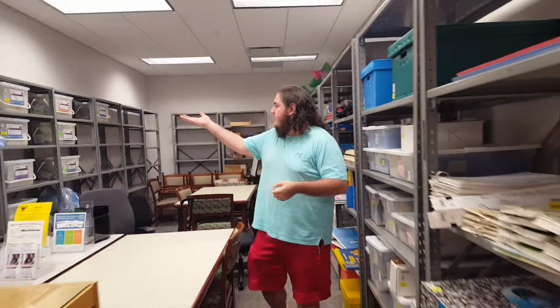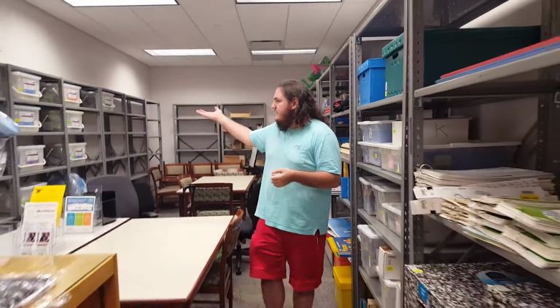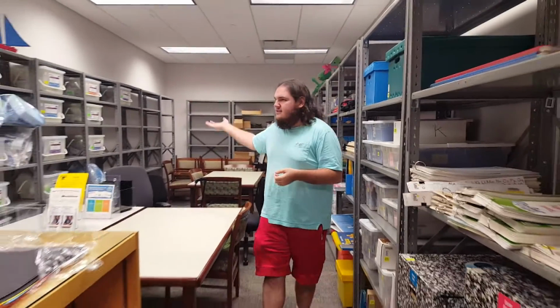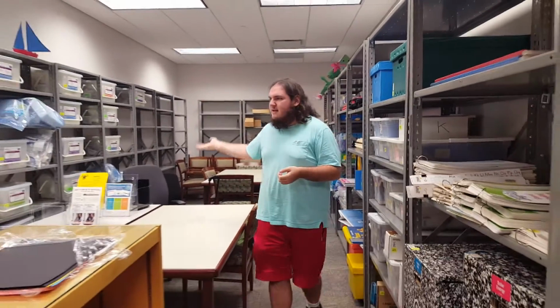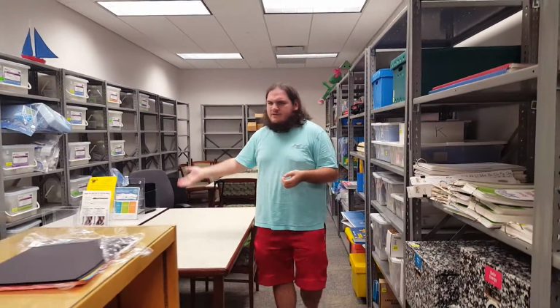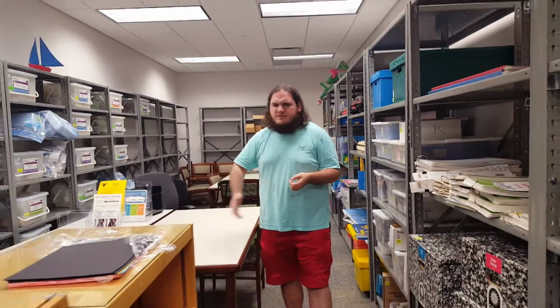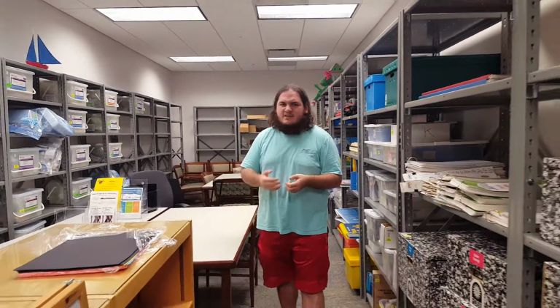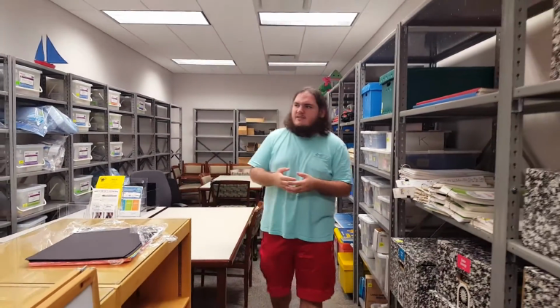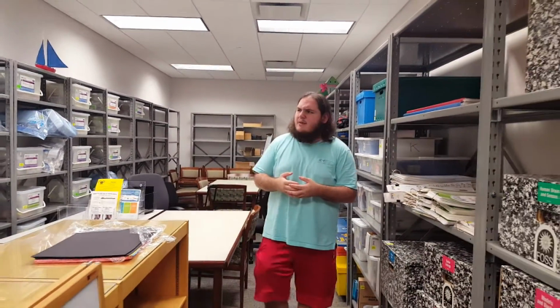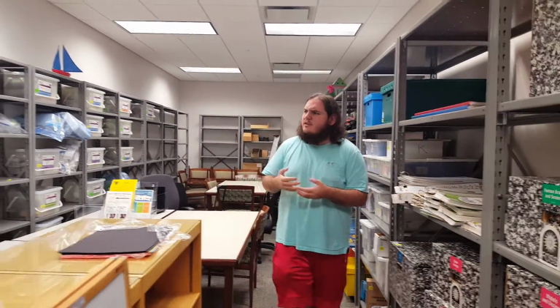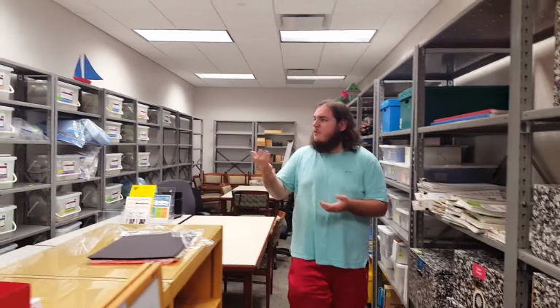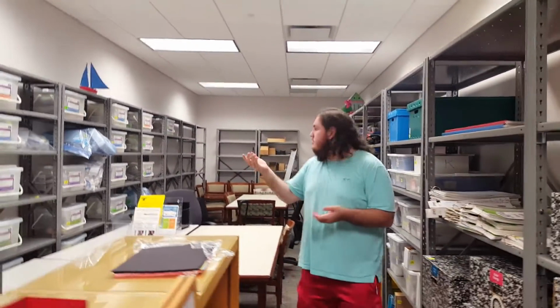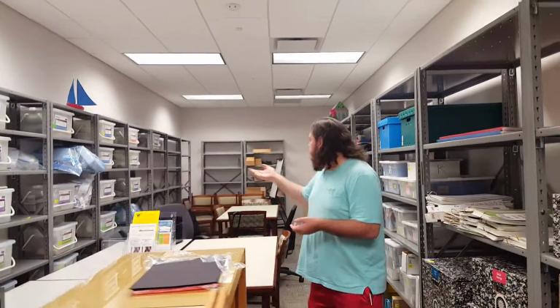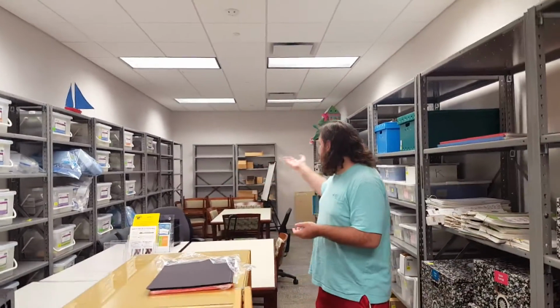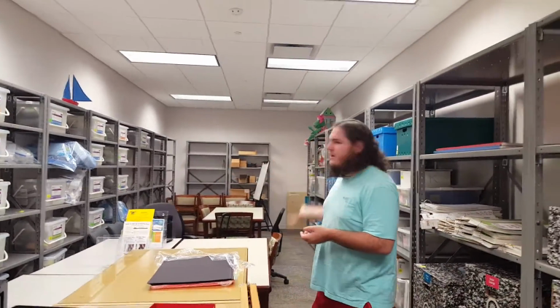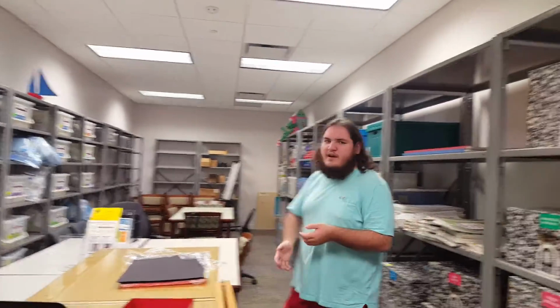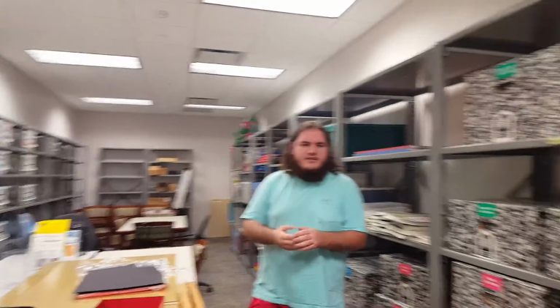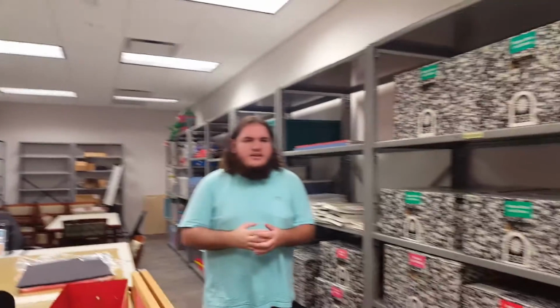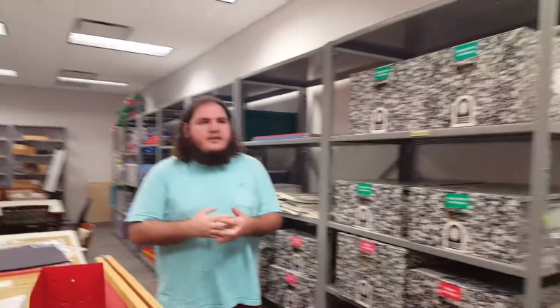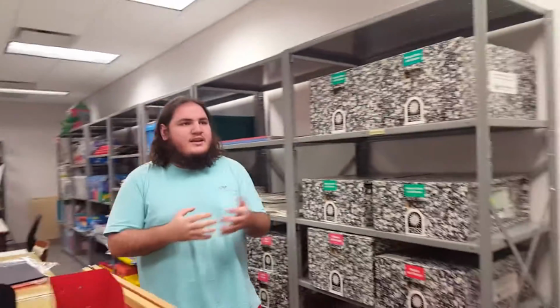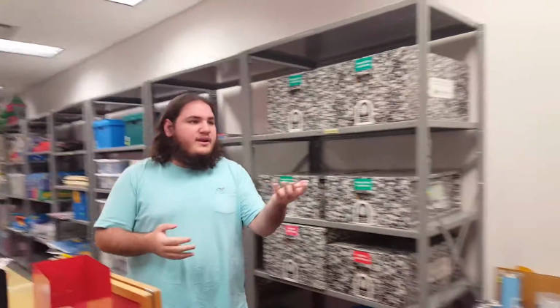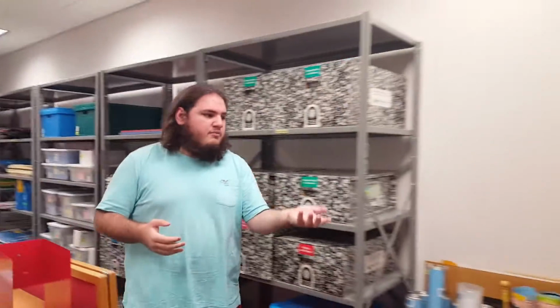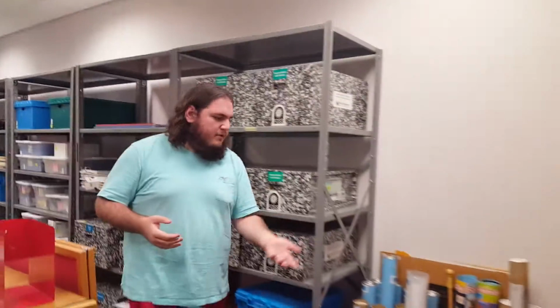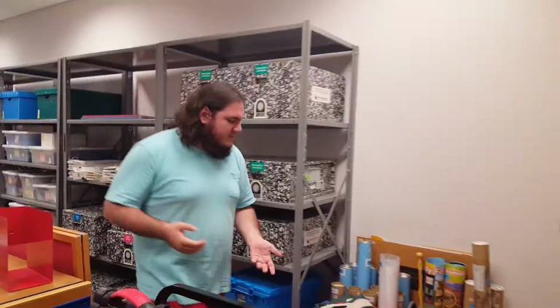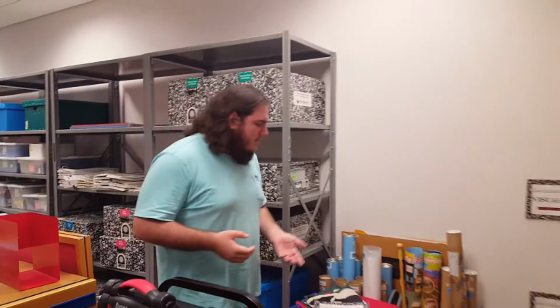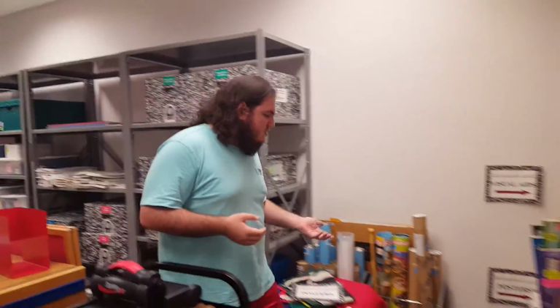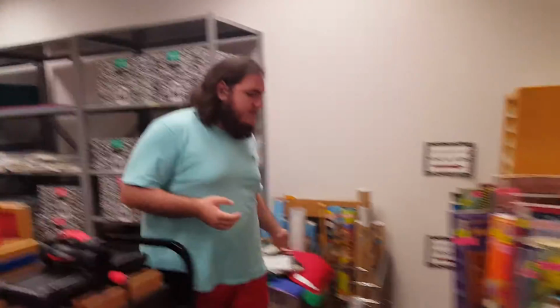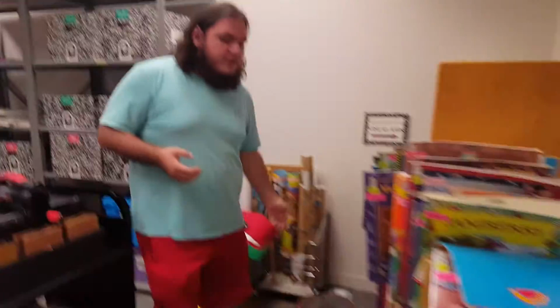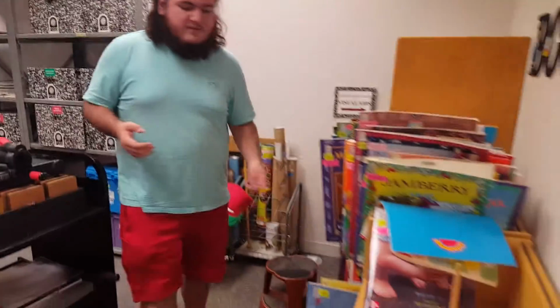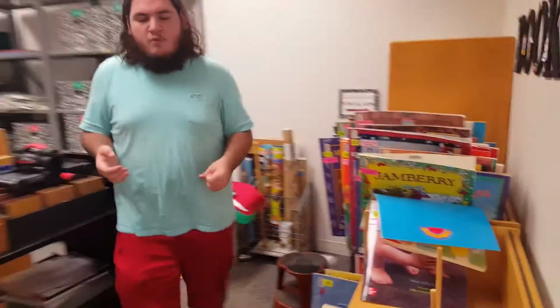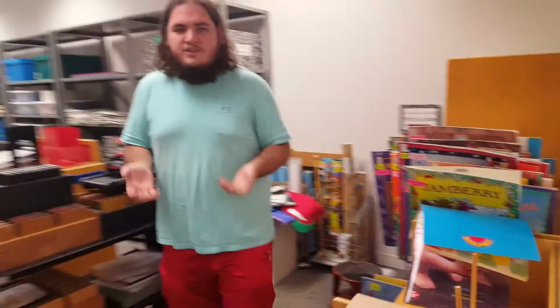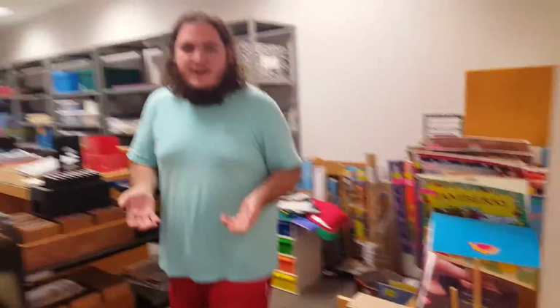Over here are the kits that we use for science students — I believe it goes from grade two to about grade five. And right here we have our big books and posters that we can use for more visual aids for students.